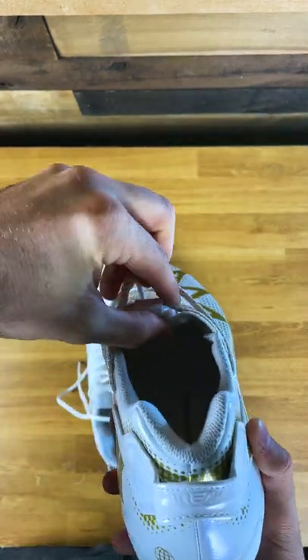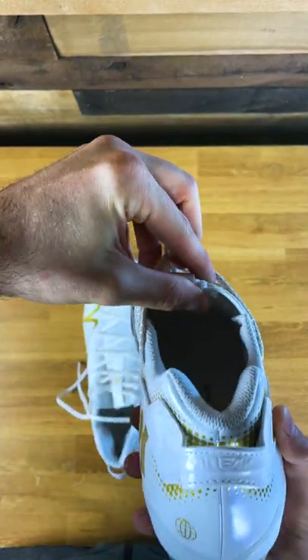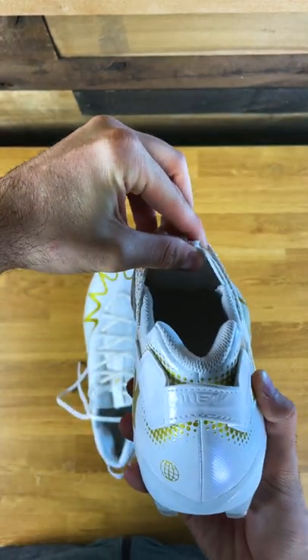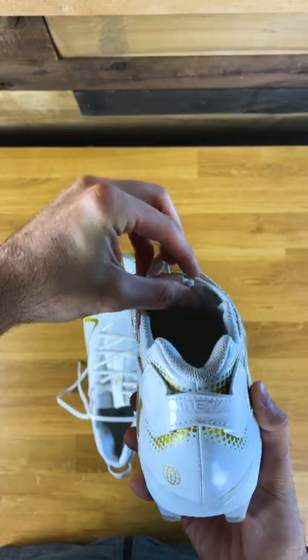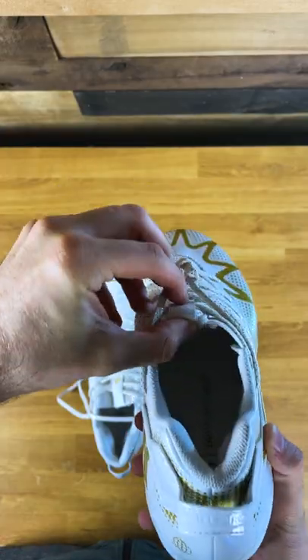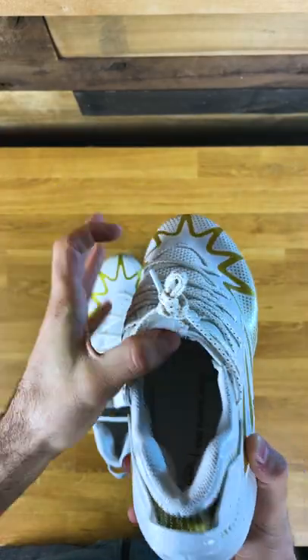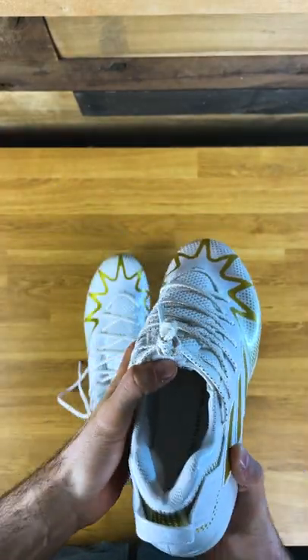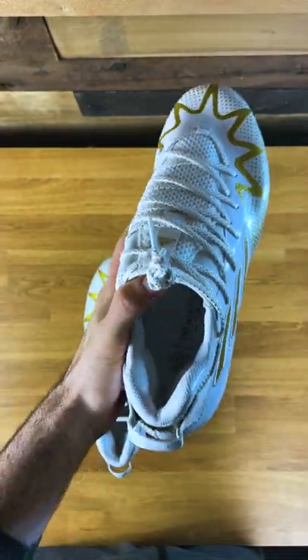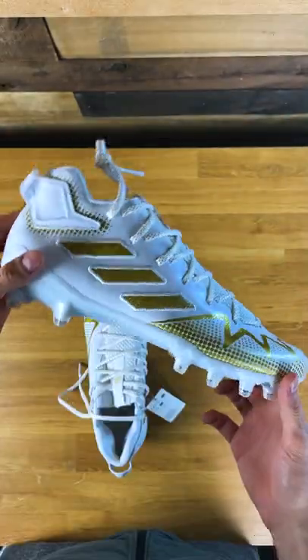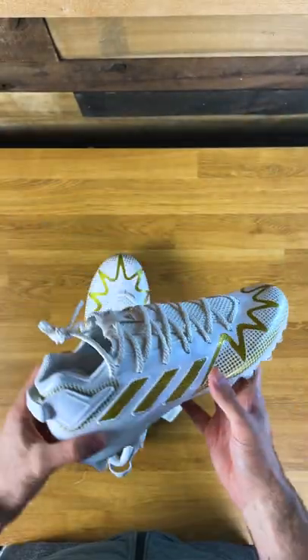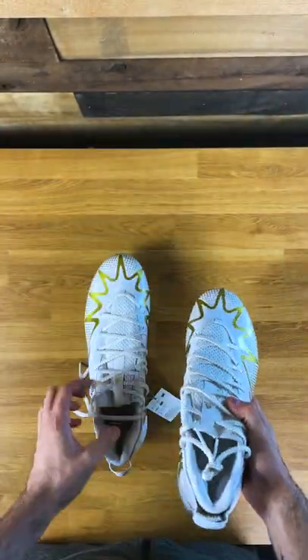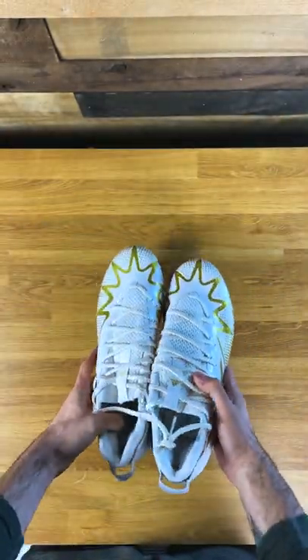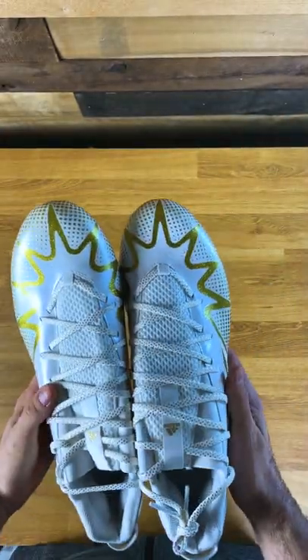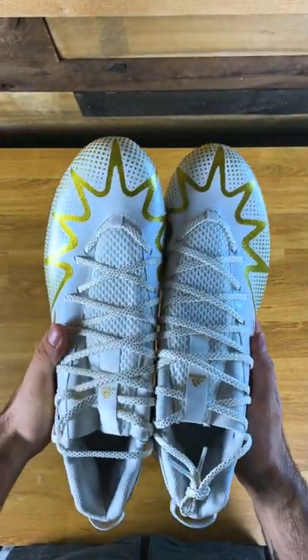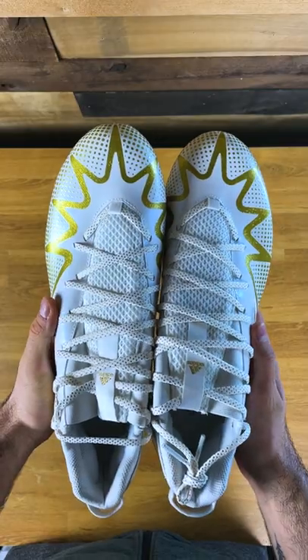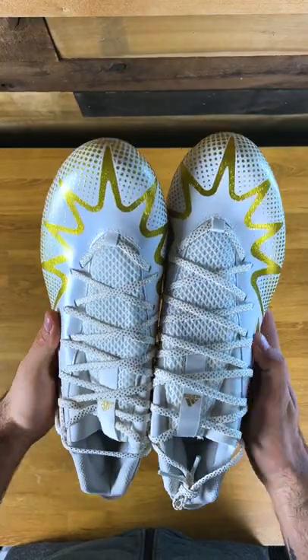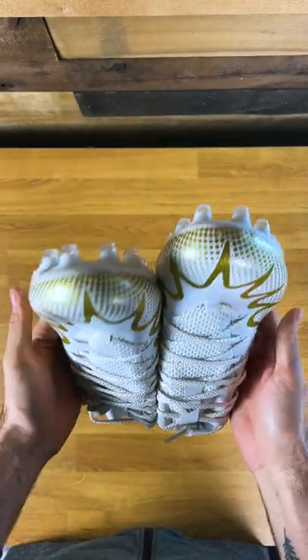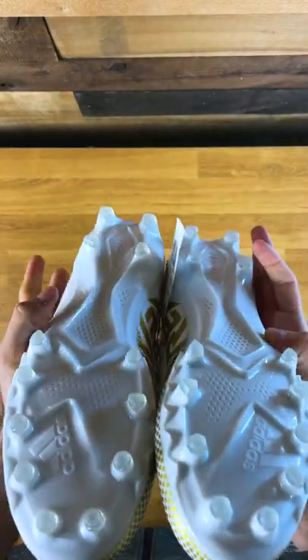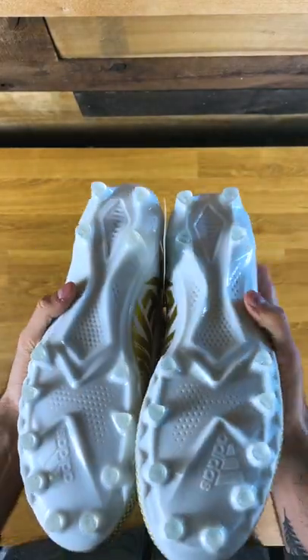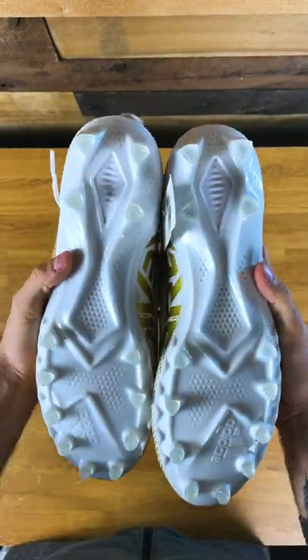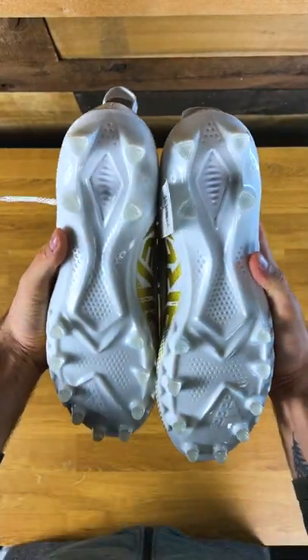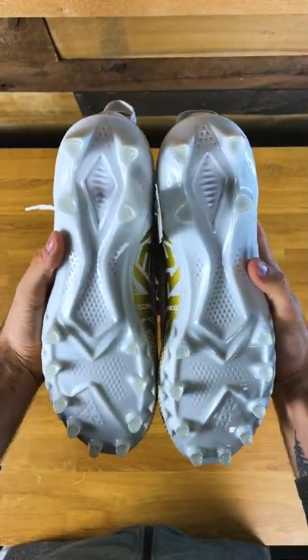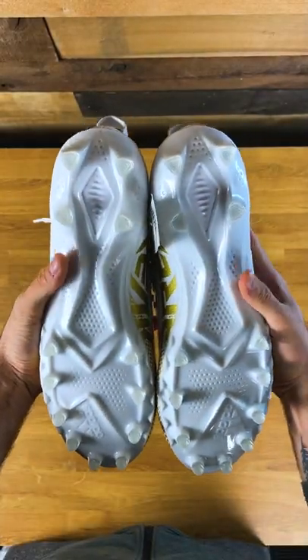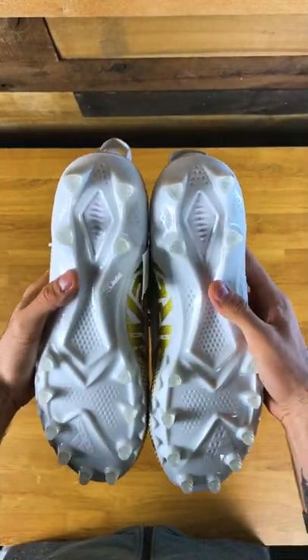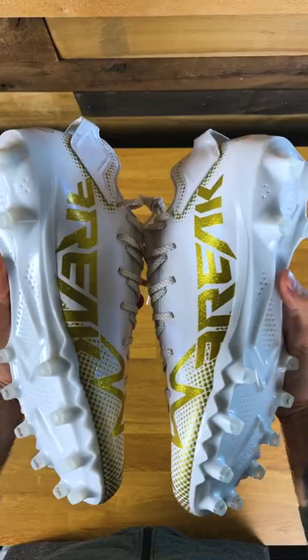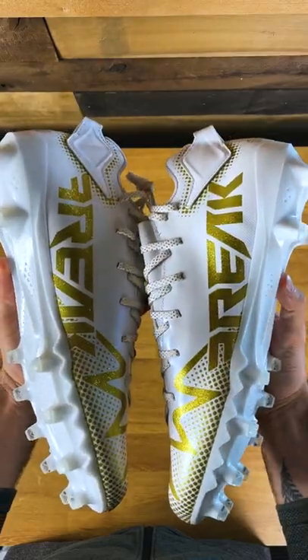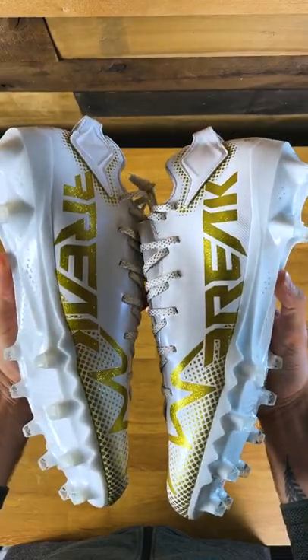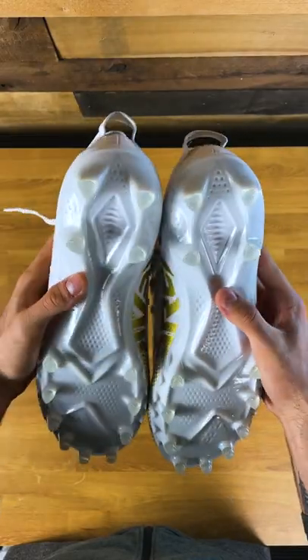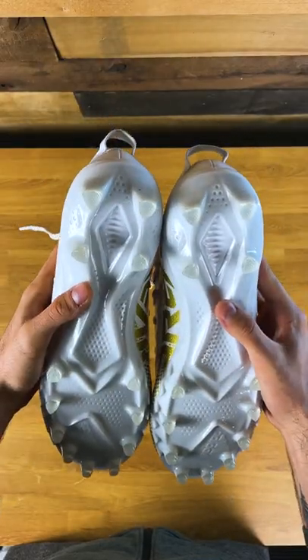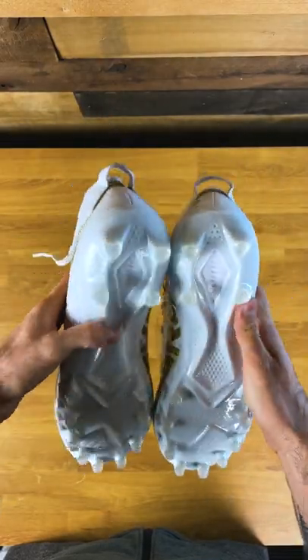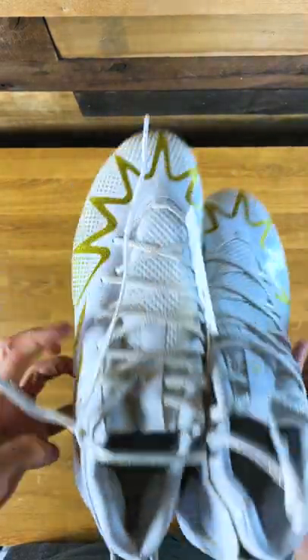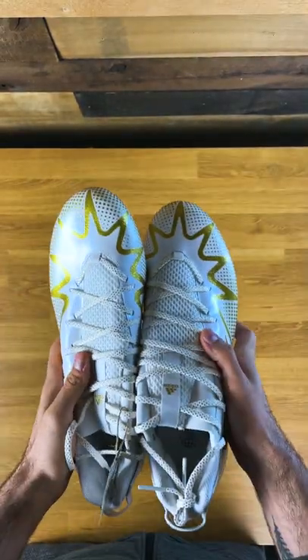And you can even see — look at that tongue. See how it's kind of integrated in? The tongue has an elastic material. Take a look at both of these two side by side — super clean. No boost in the midsole, but still a super clean white traction plate. Really nice Freak logo on the inside.